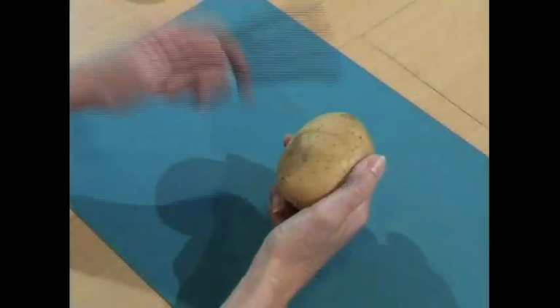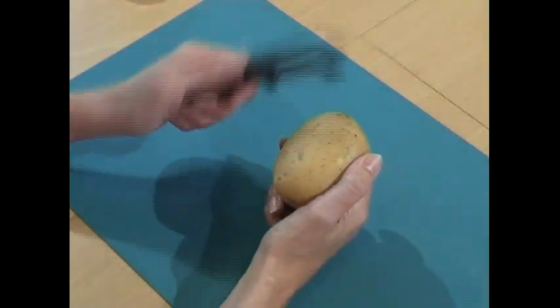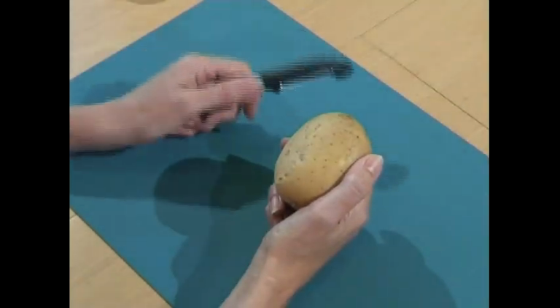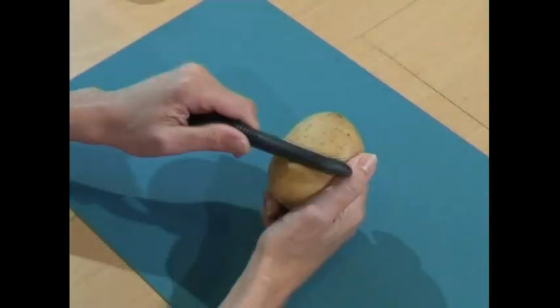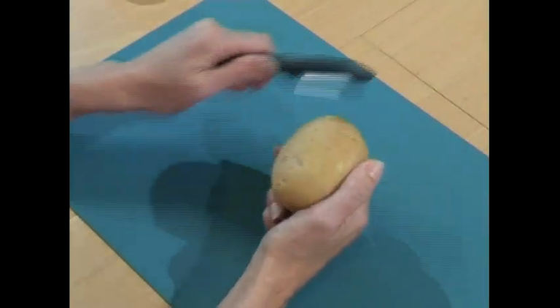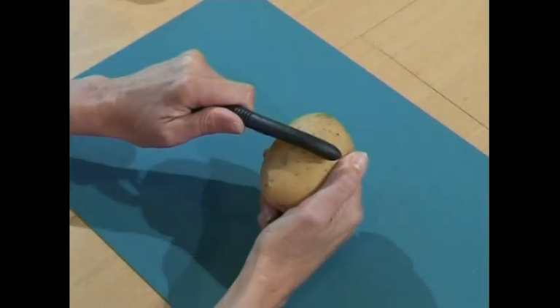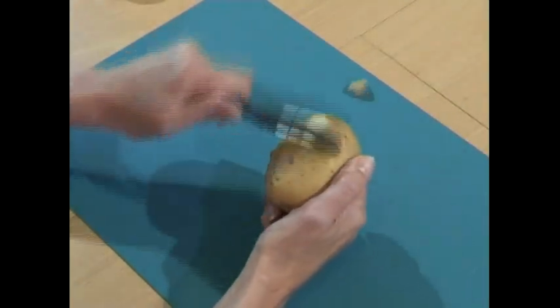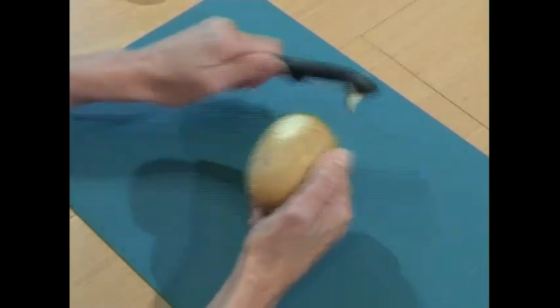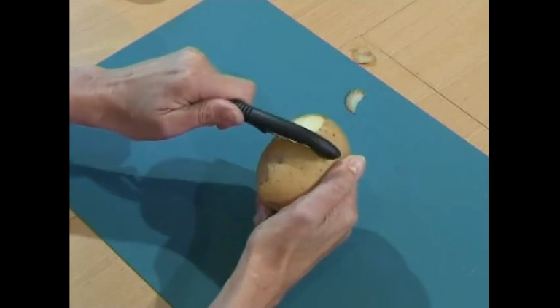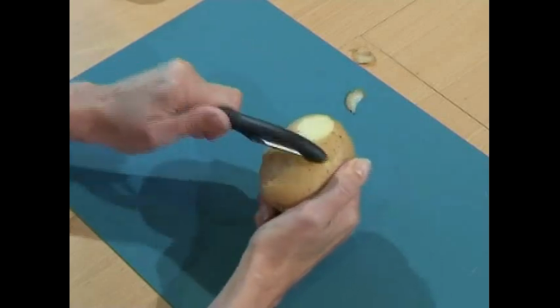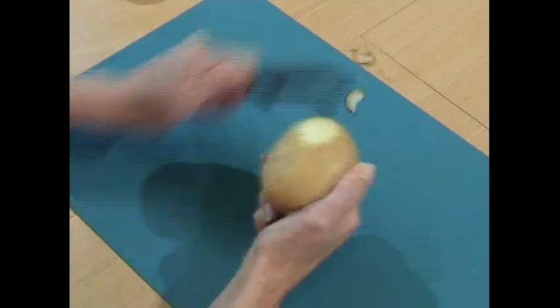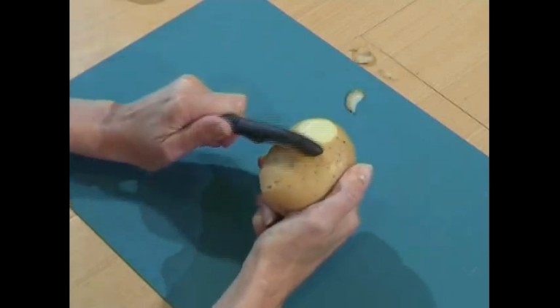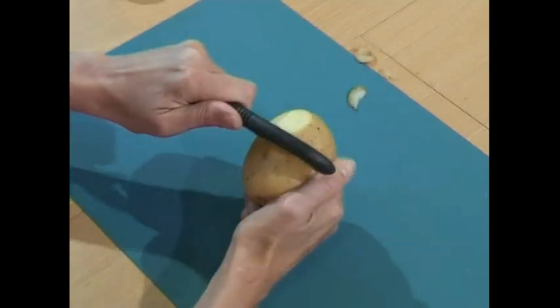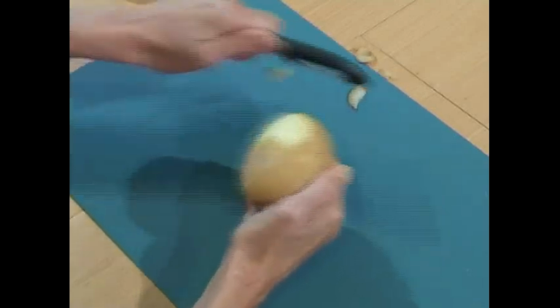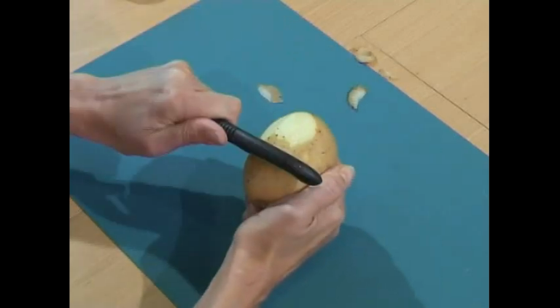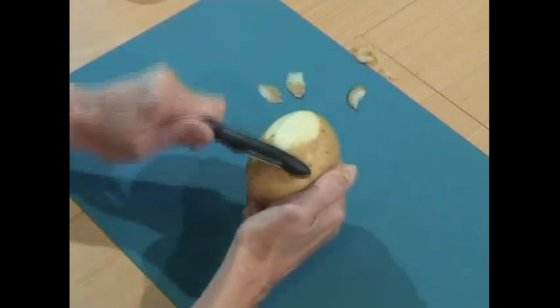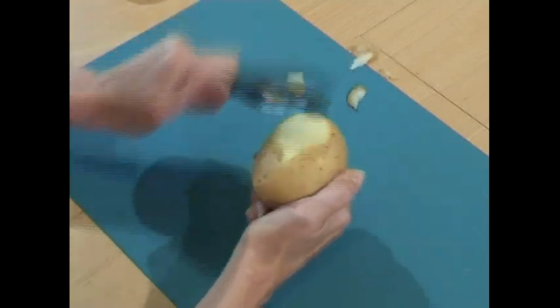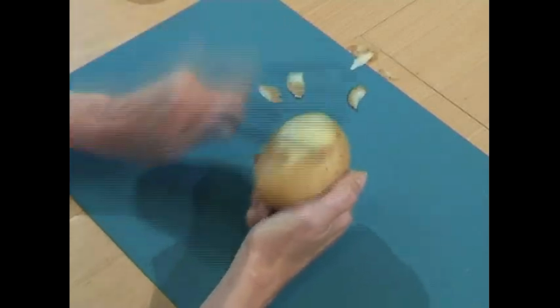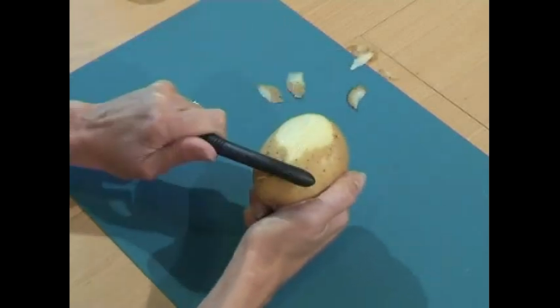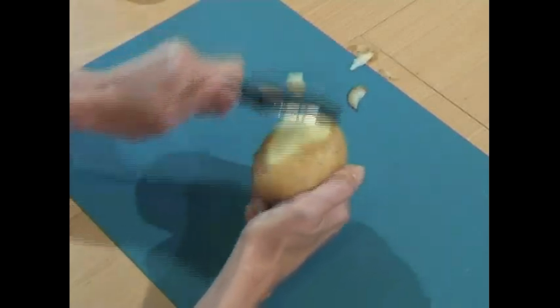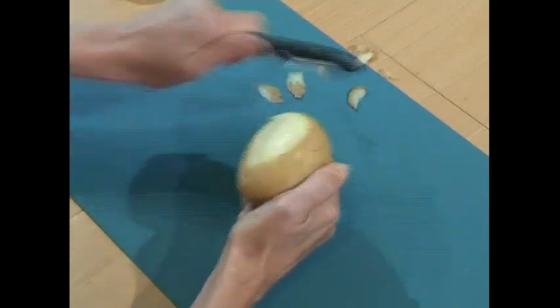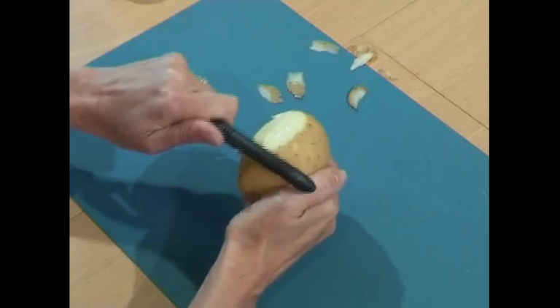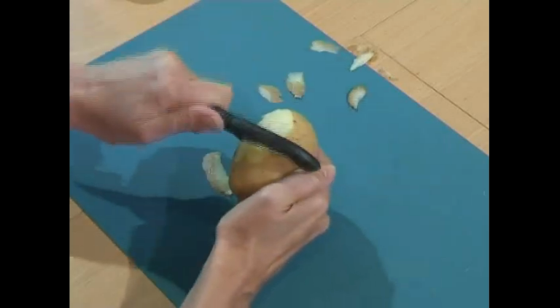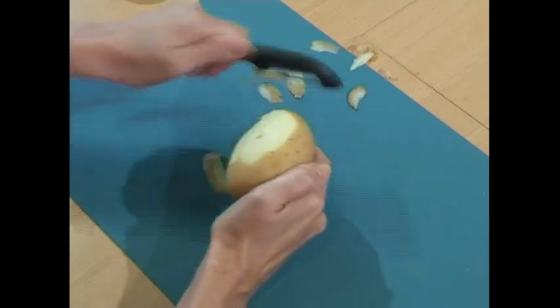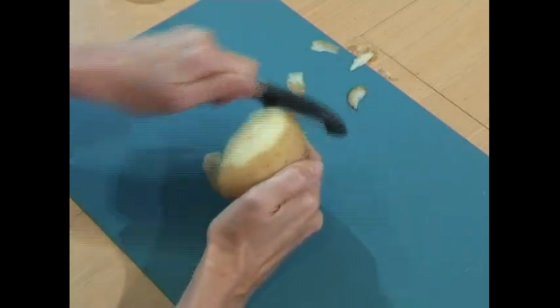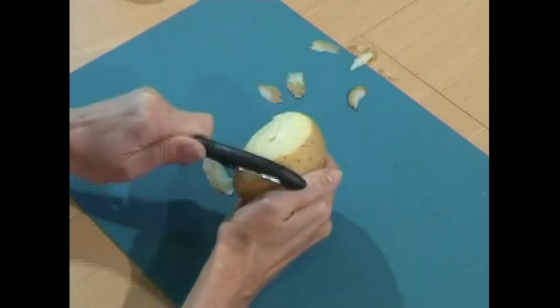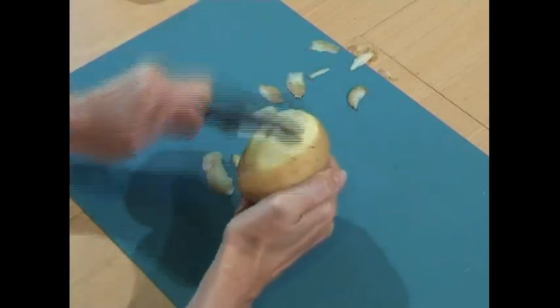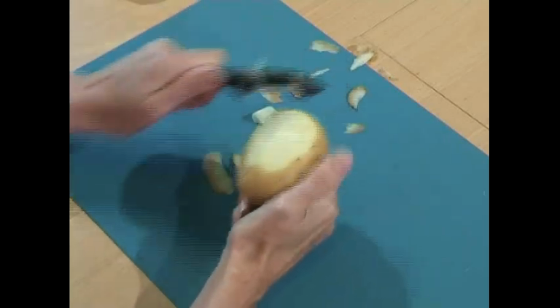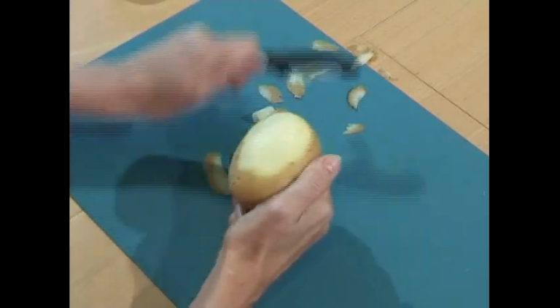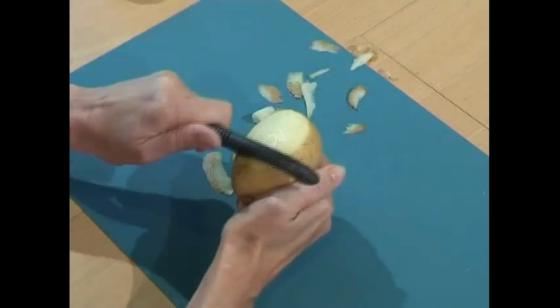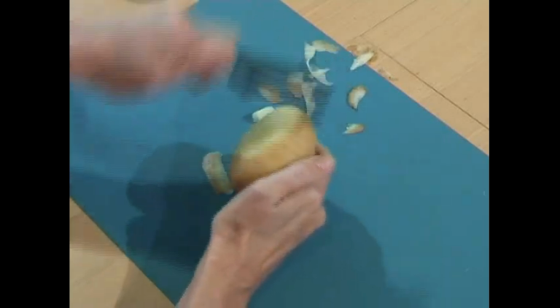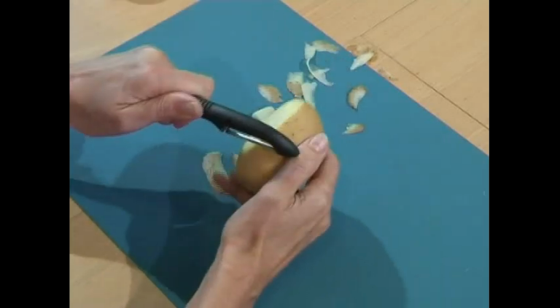If you use a single blade peeler in your left hand you're forced to peel away from you, splattering the kitchen in shavings, giving you a lot less control and far more chance of taking the skin off your thumb.